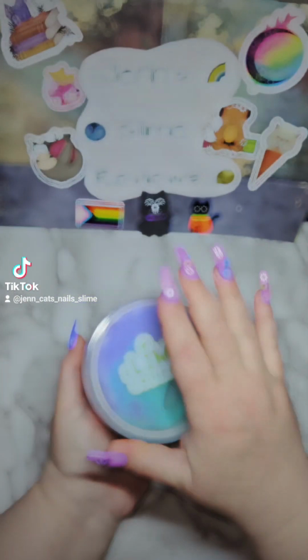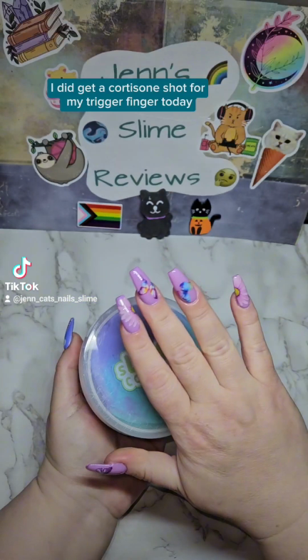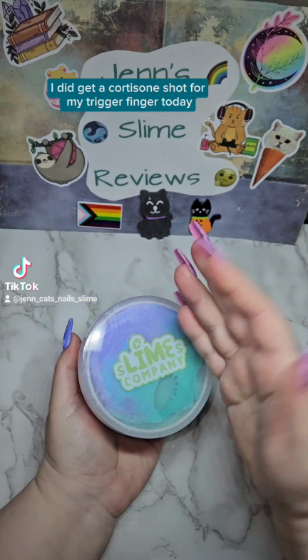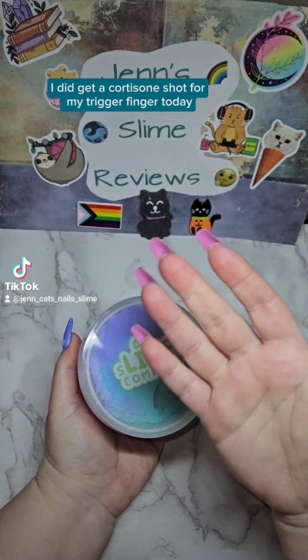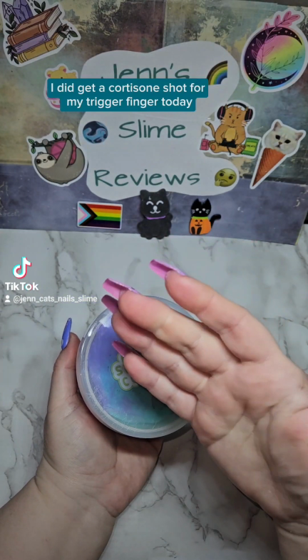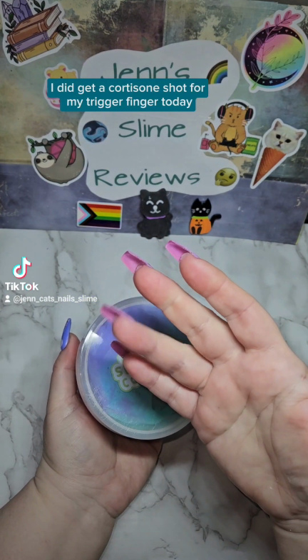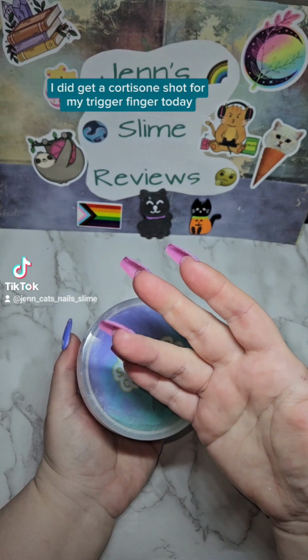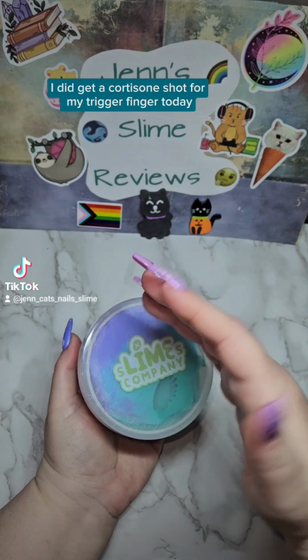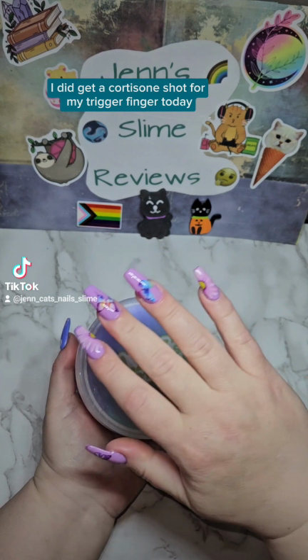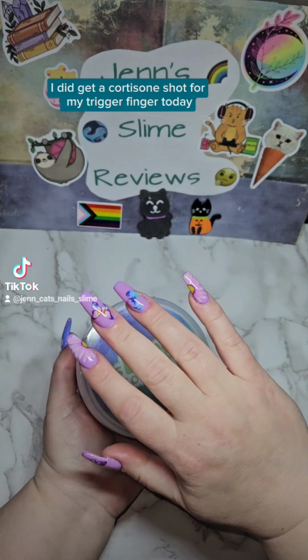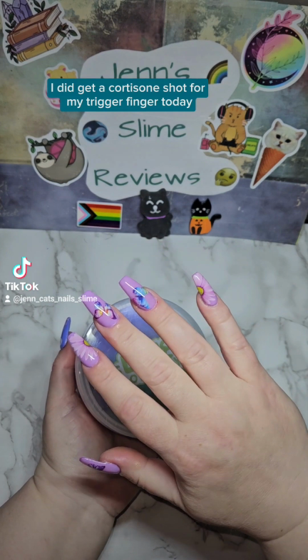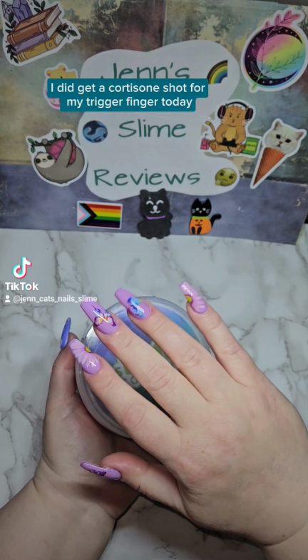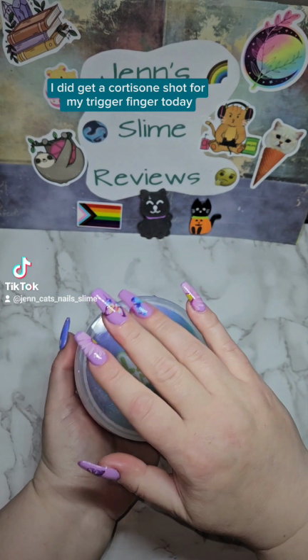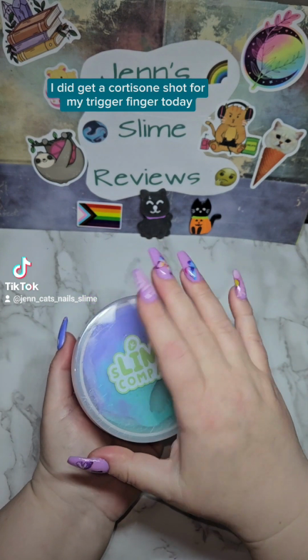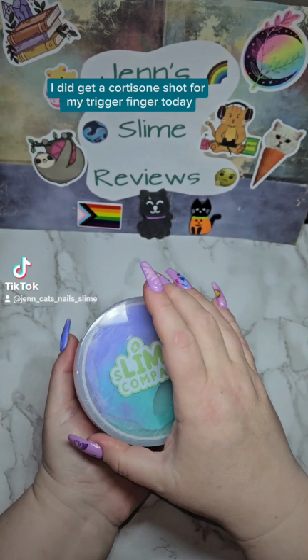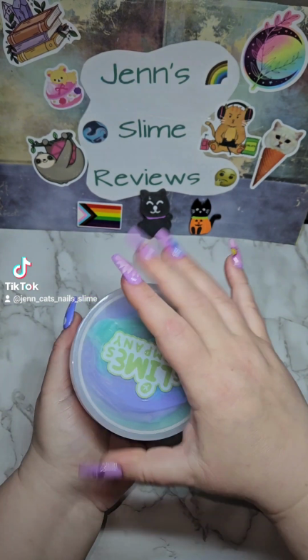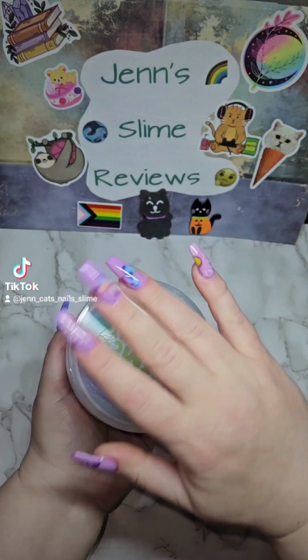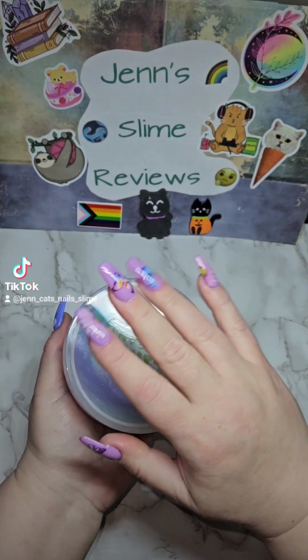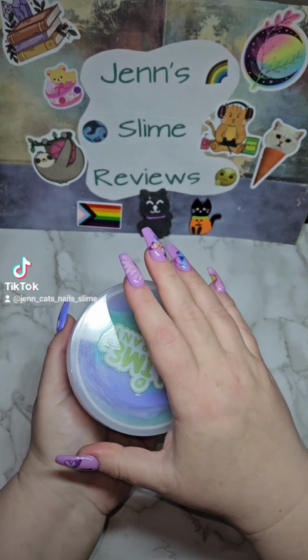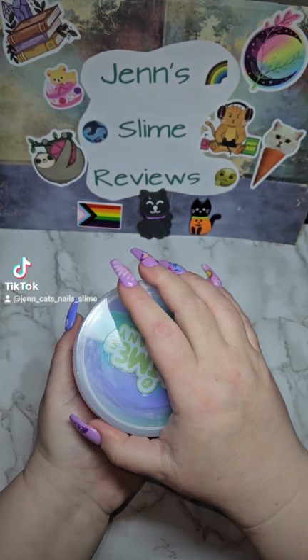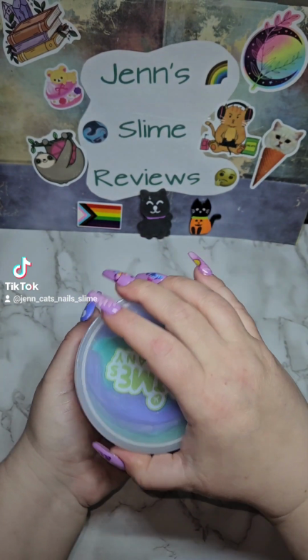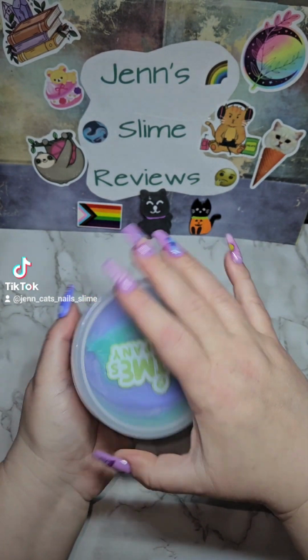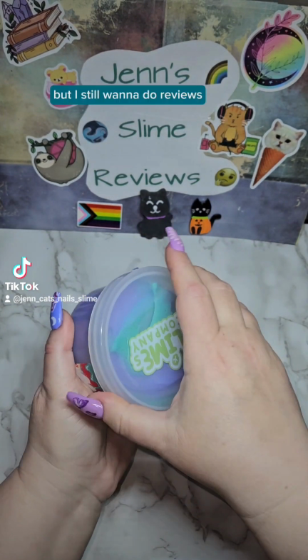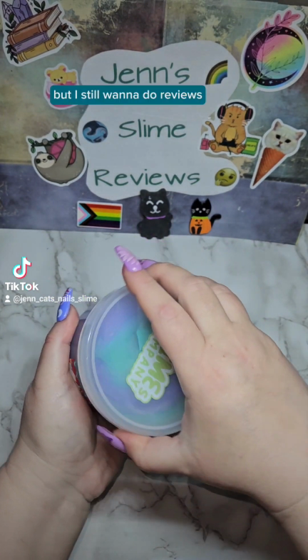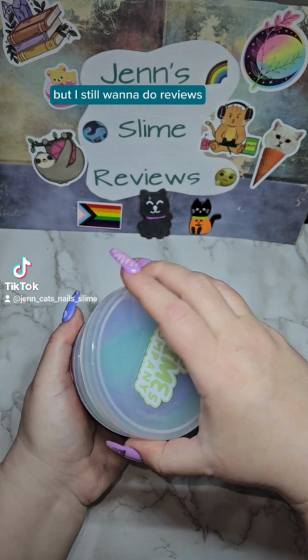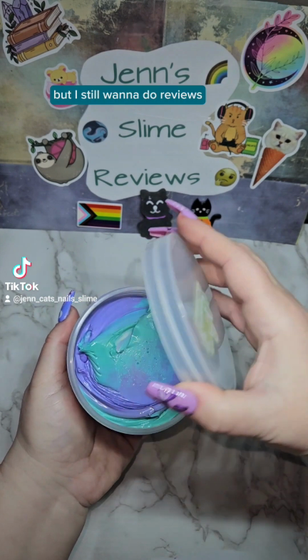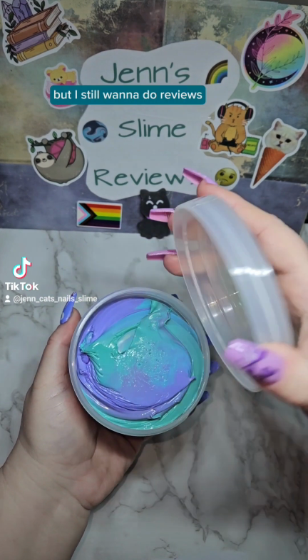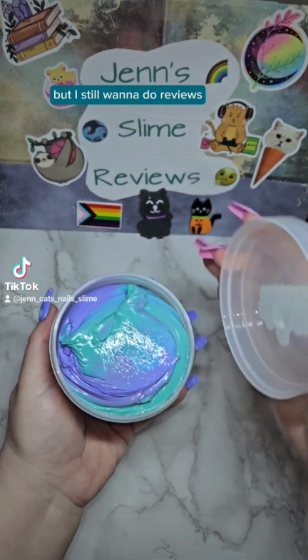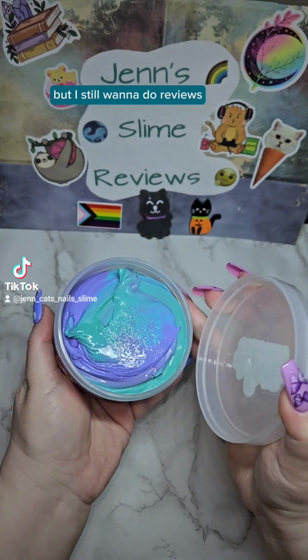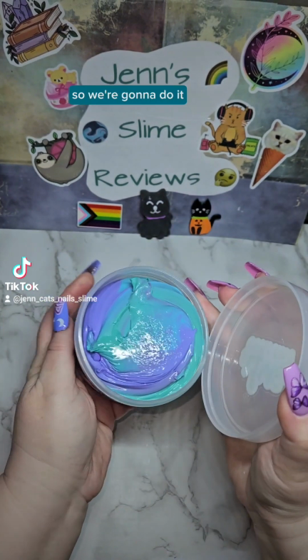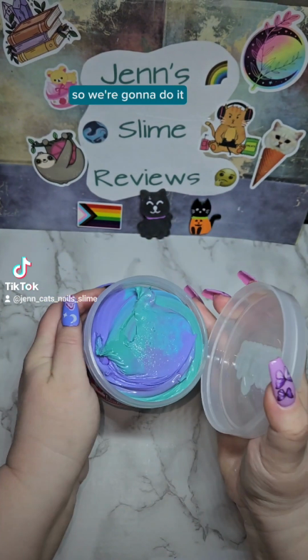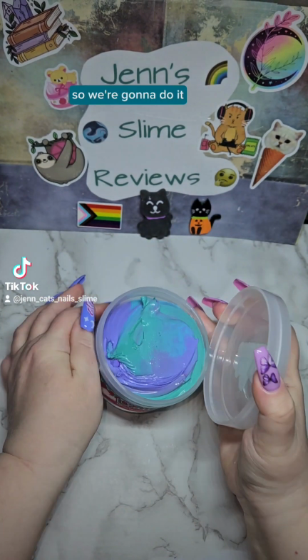I did get a cortisone shot for my trigger finger today, so if my hand seems a little weird, that's why. But I still want to do reviews, so we're going to do it.